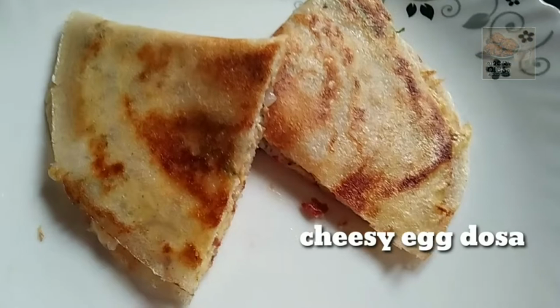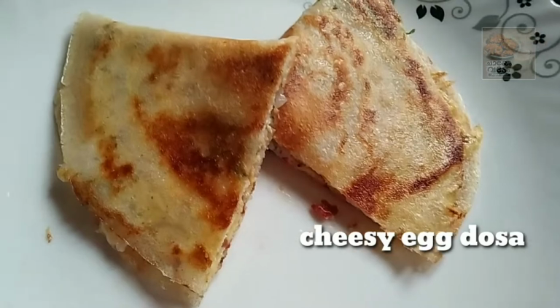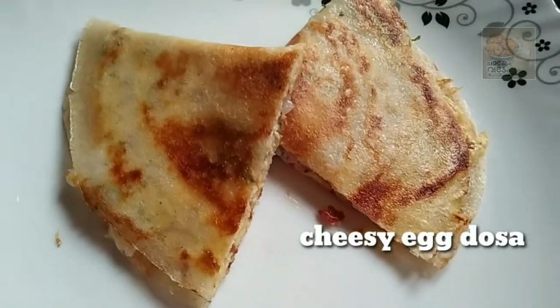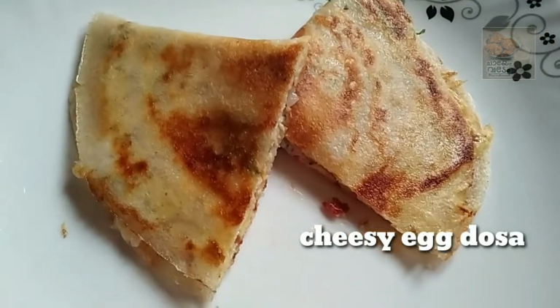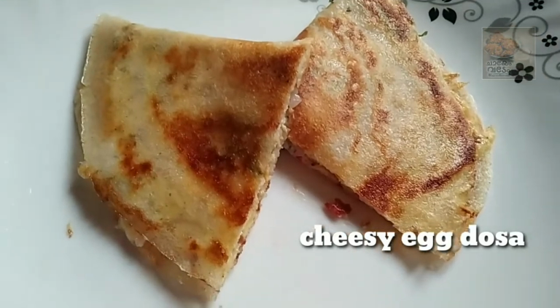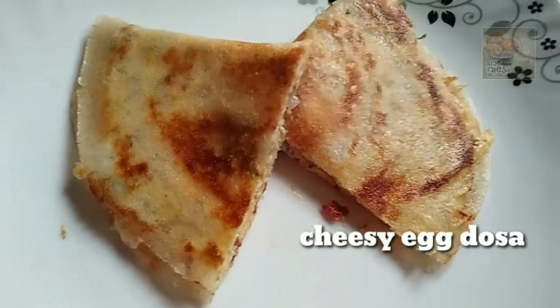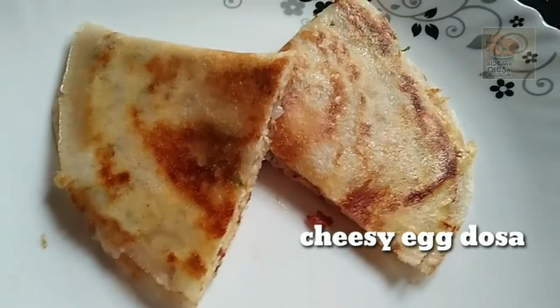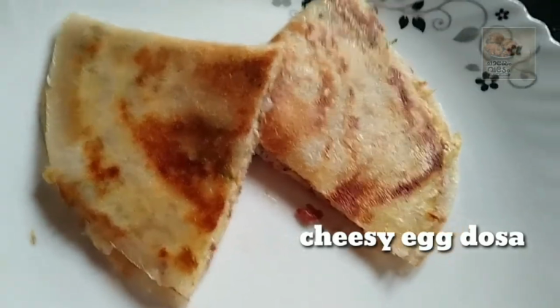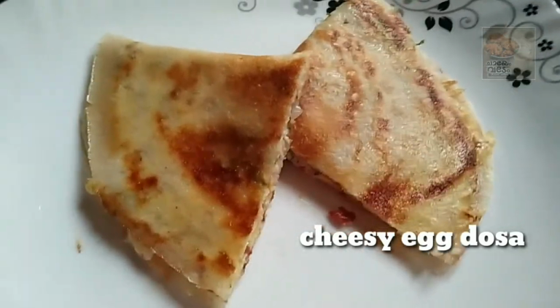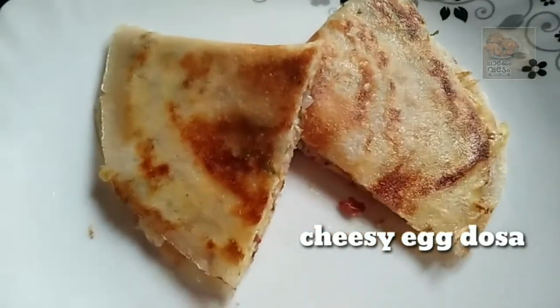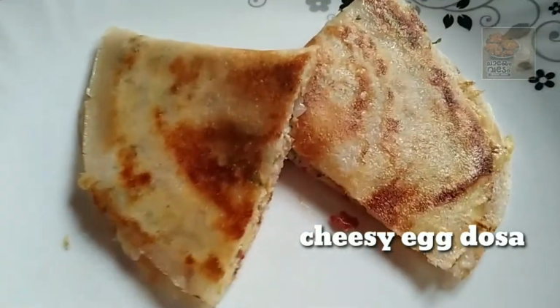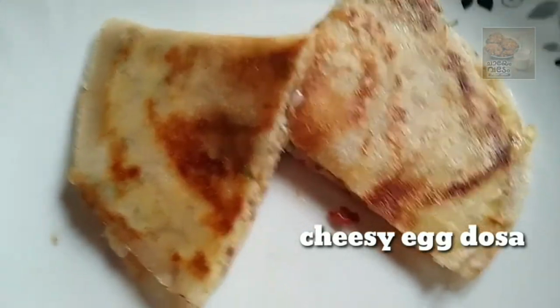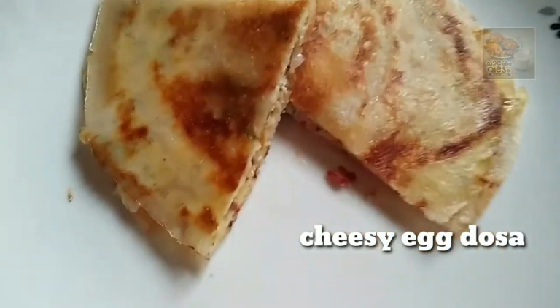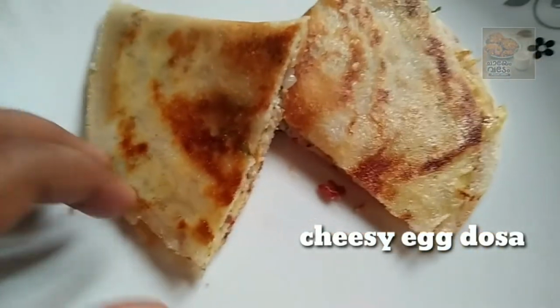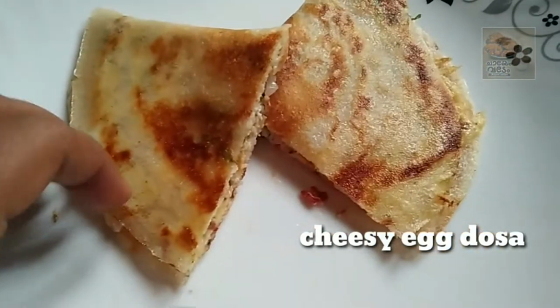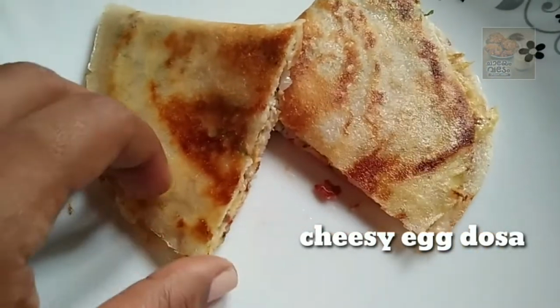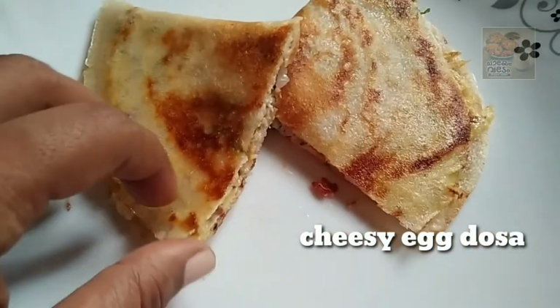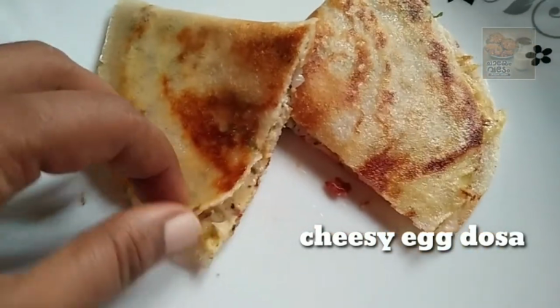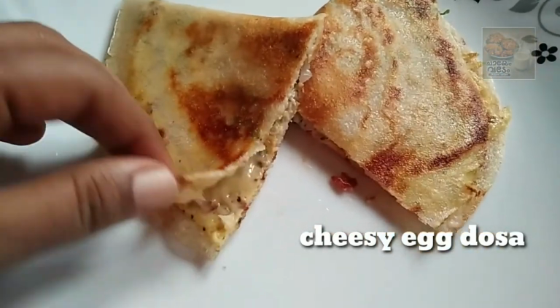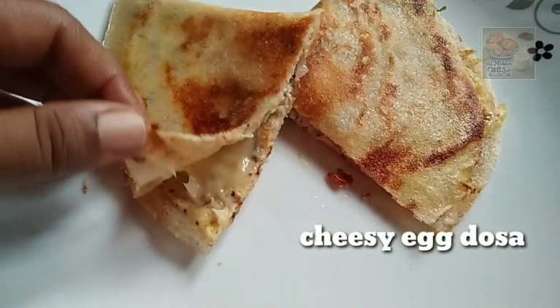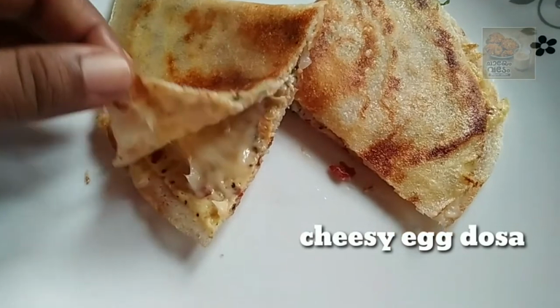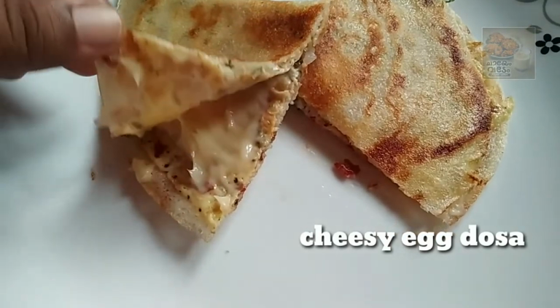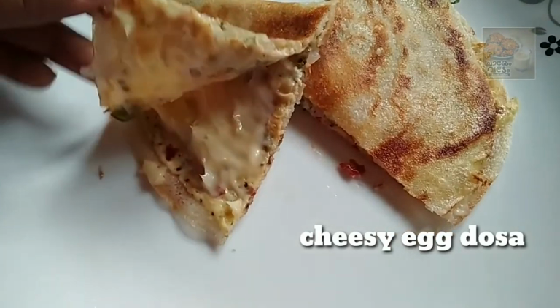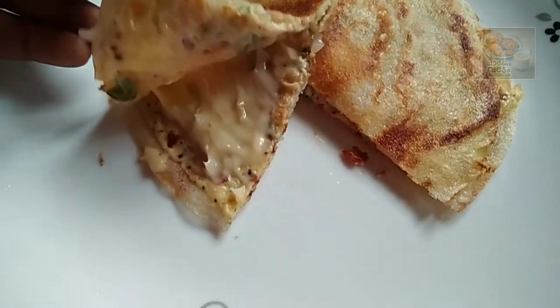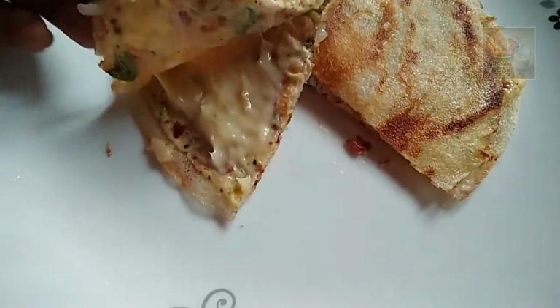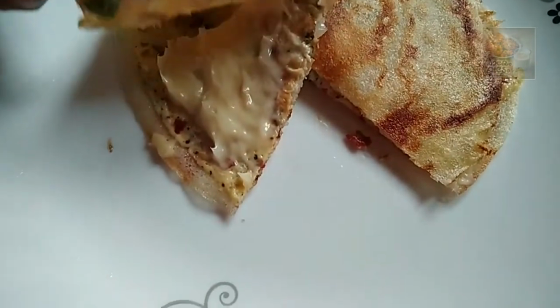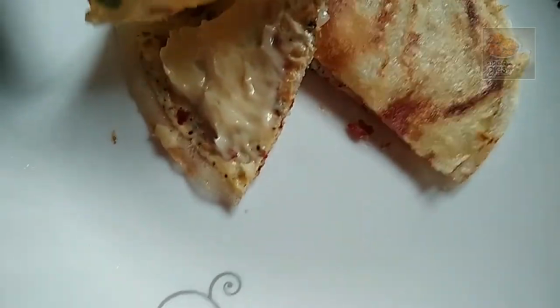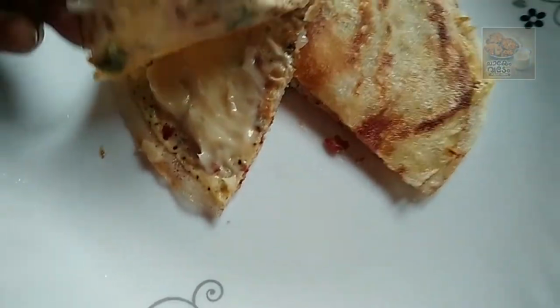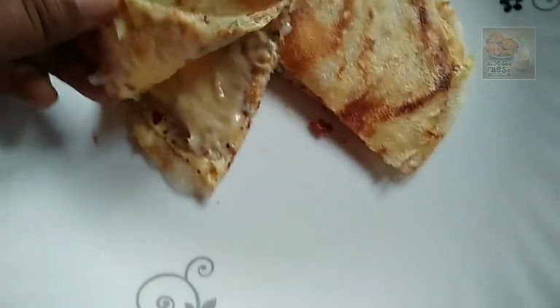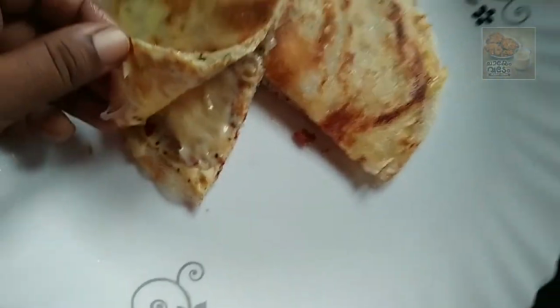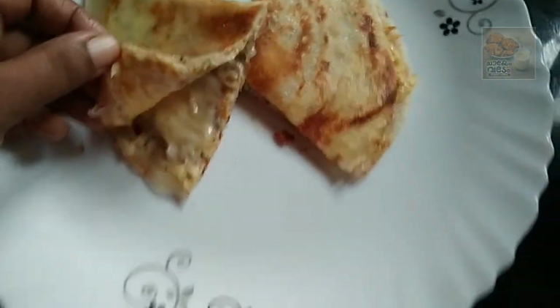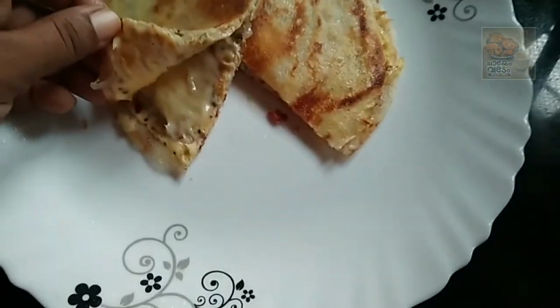Hello, everyone! Welcome to the whole video. Today, we're ready to cook a dish. It's a hot sauce.